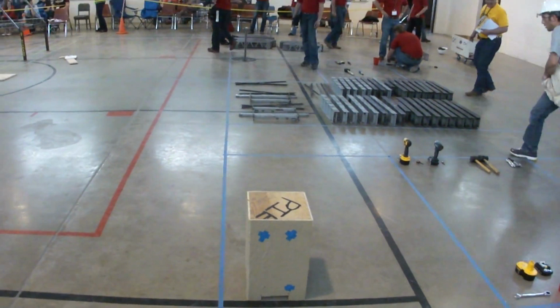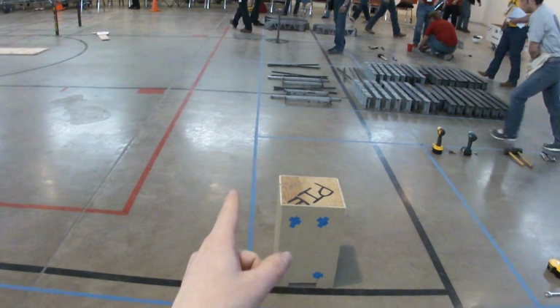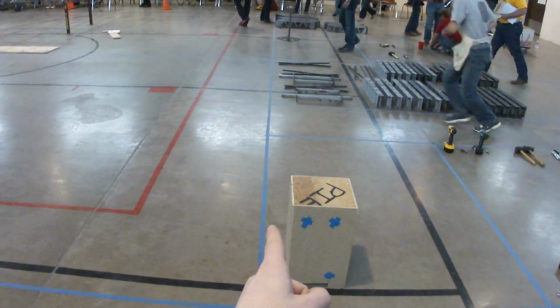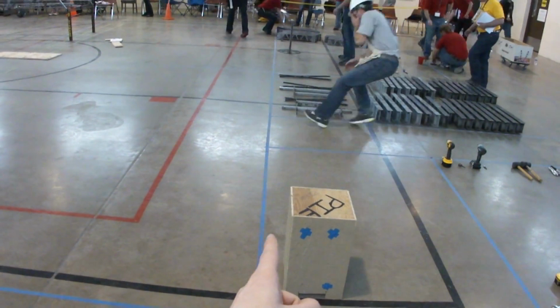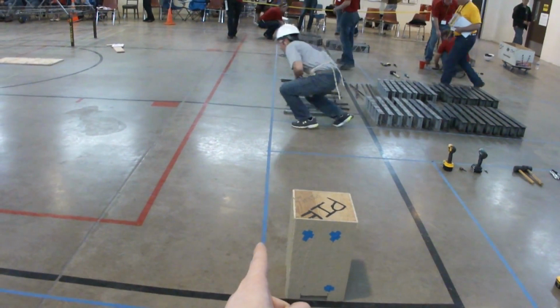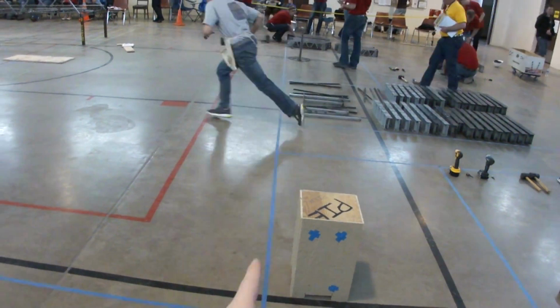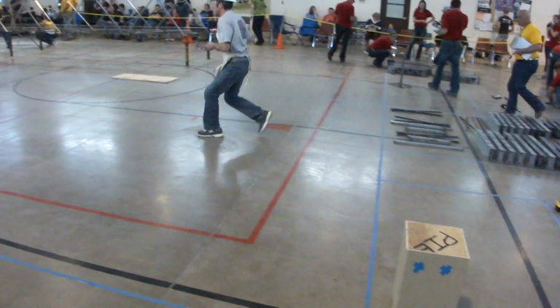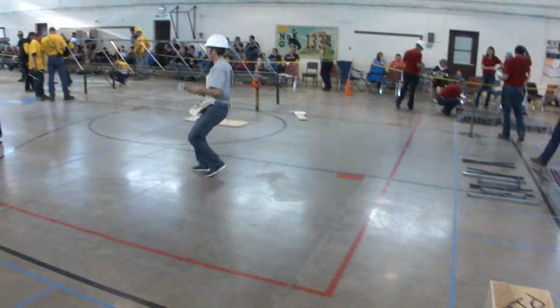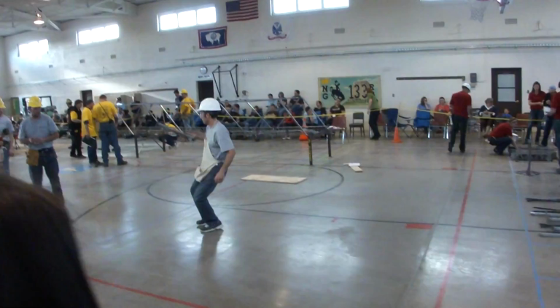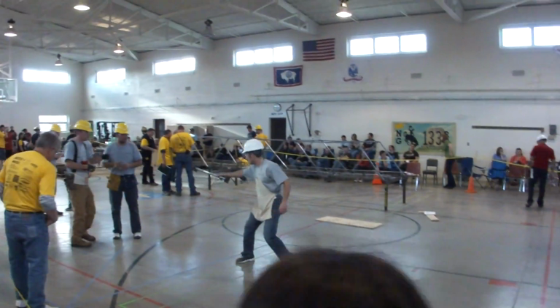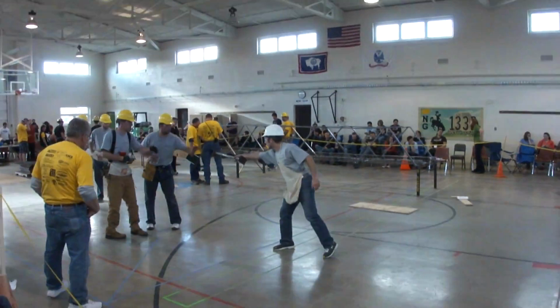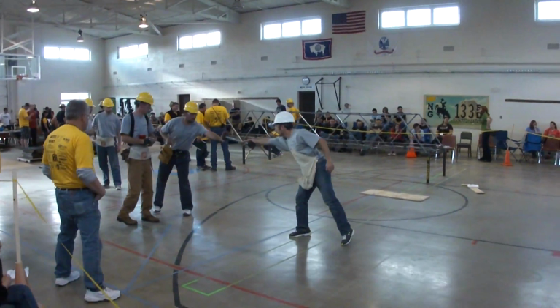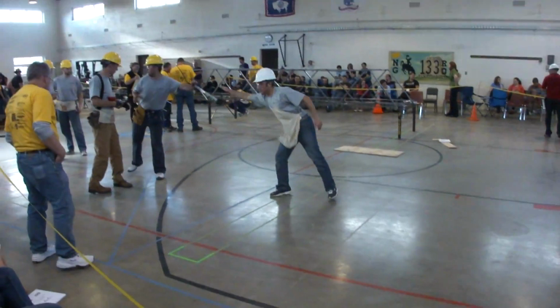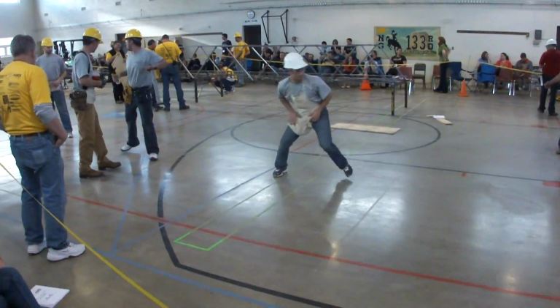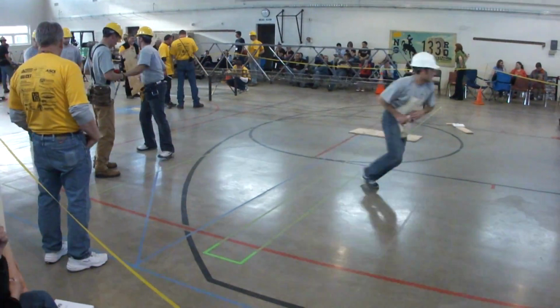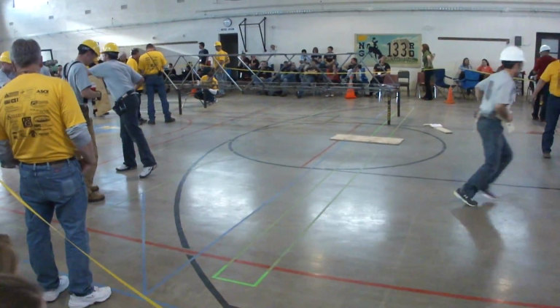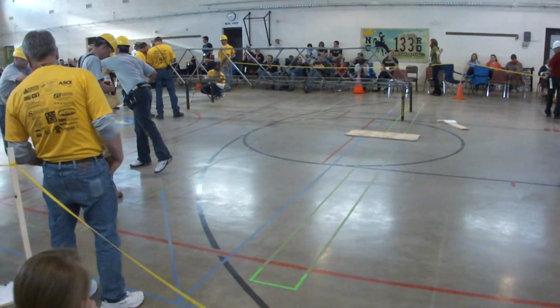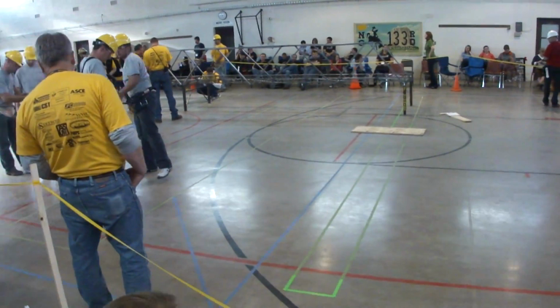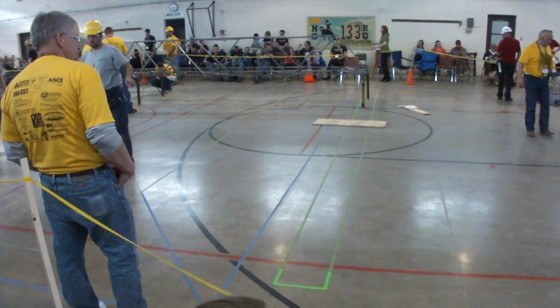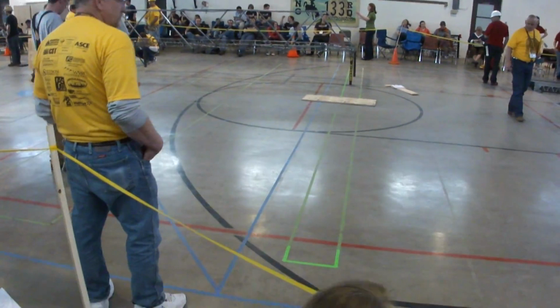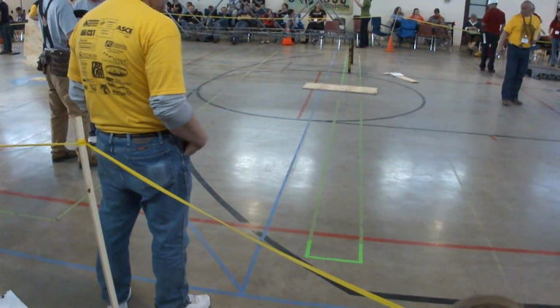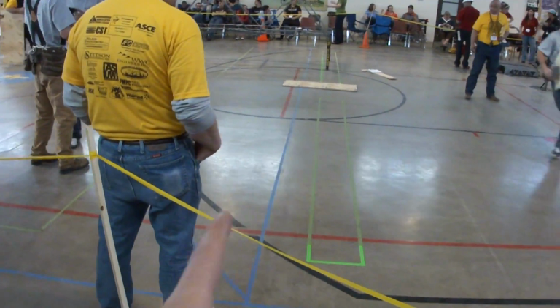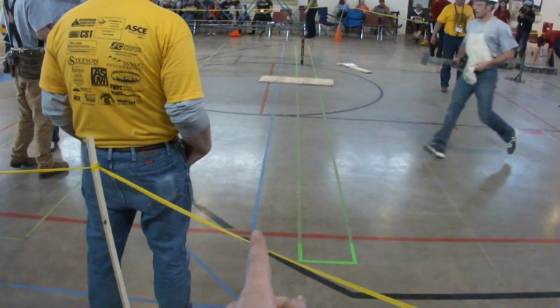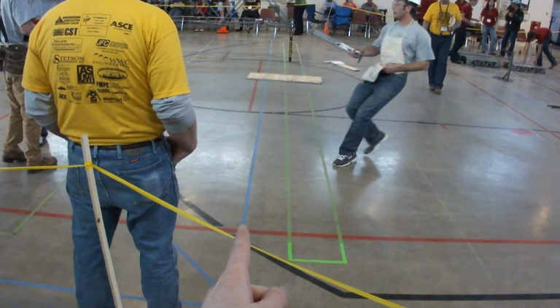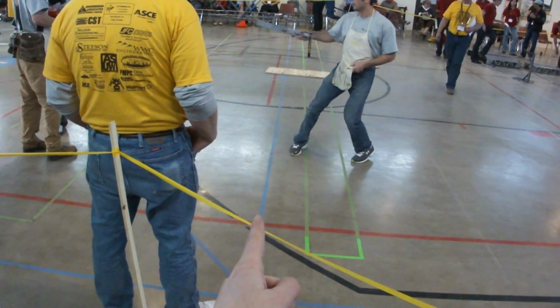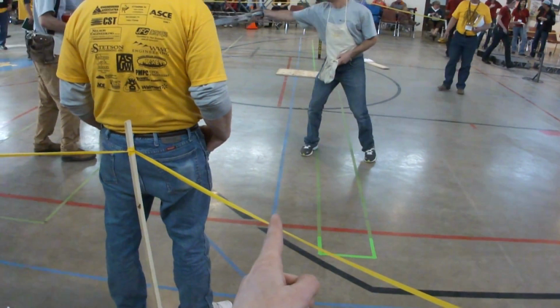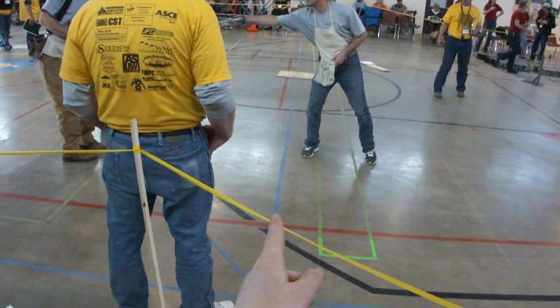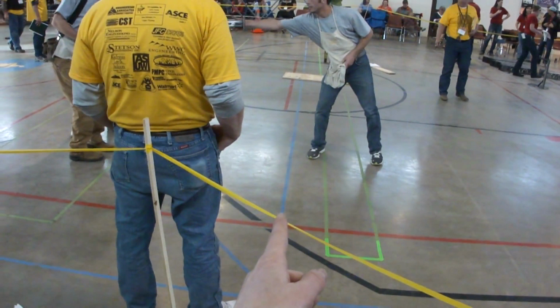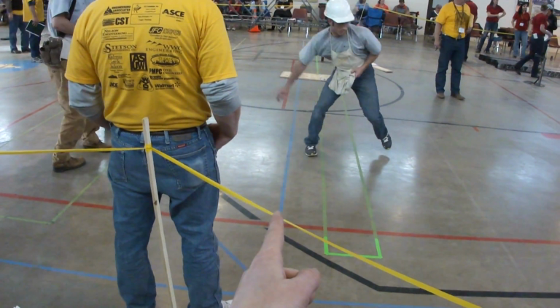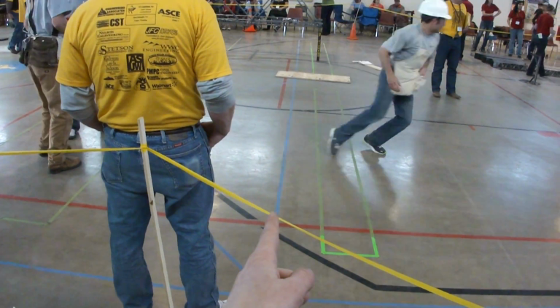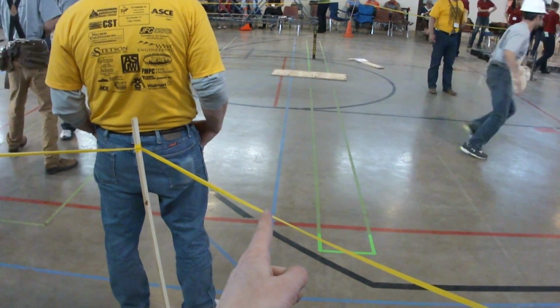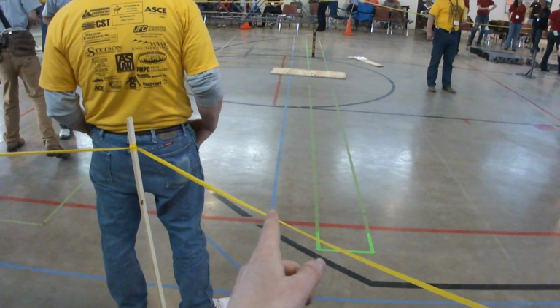So this blue line right here is the end of the staging area. This blue line right here marks the edge of the river — nobody can cross that.